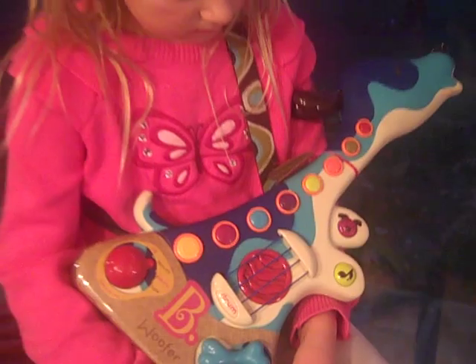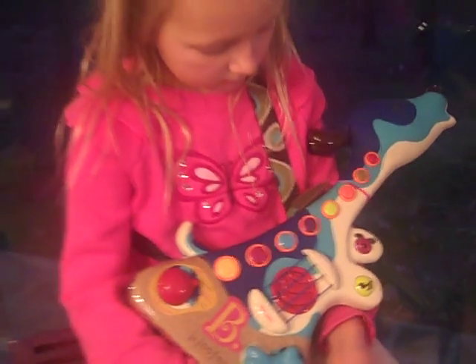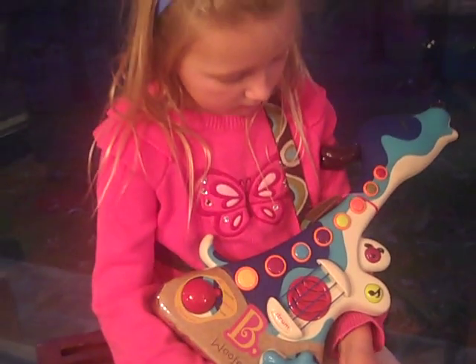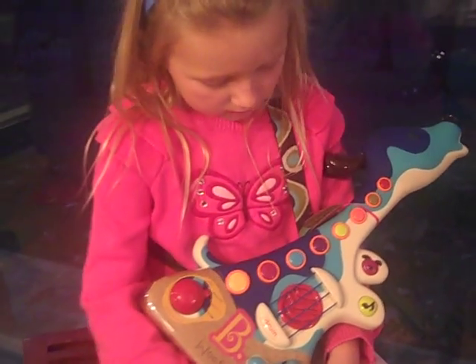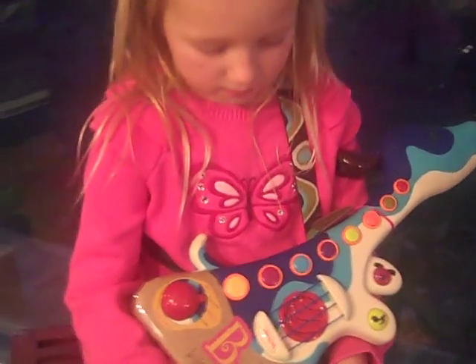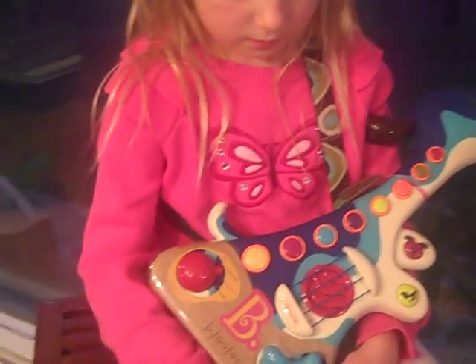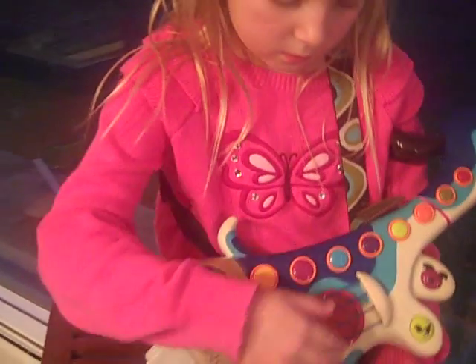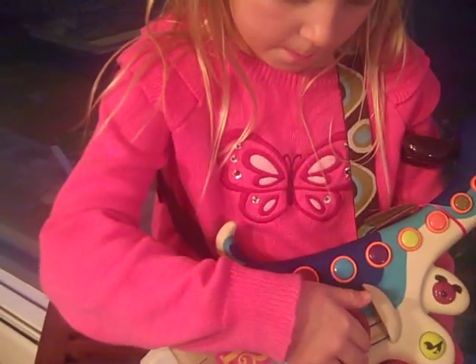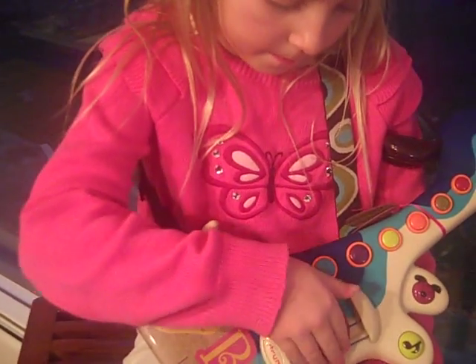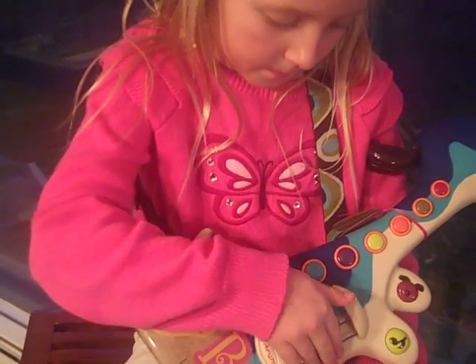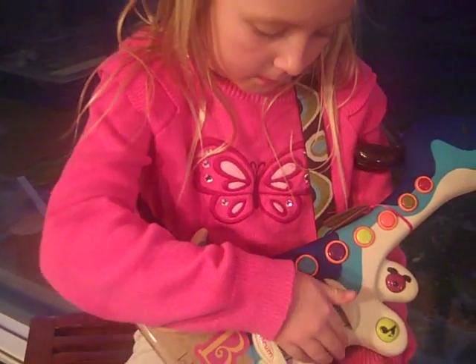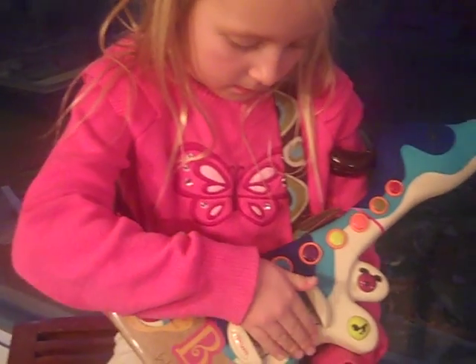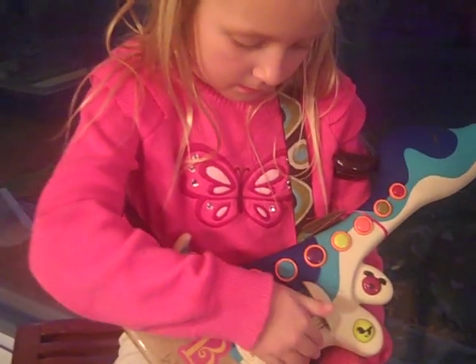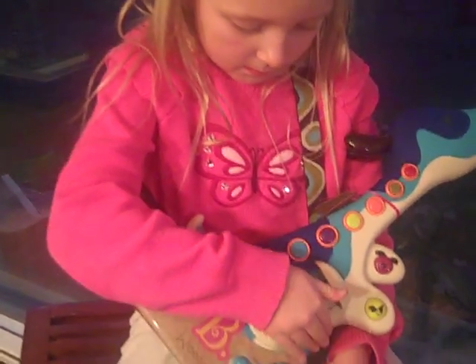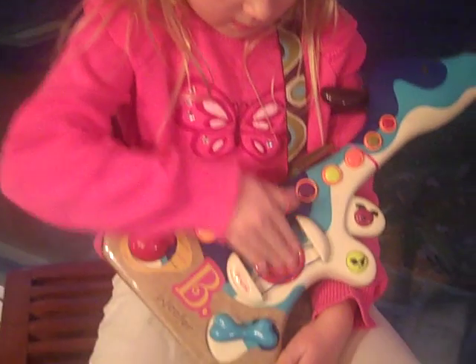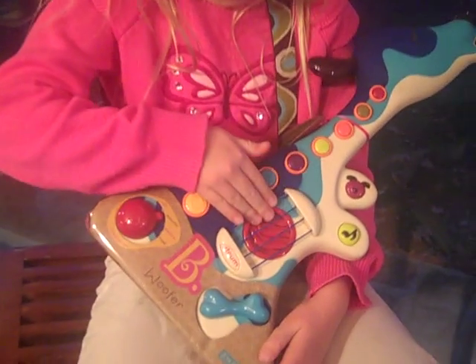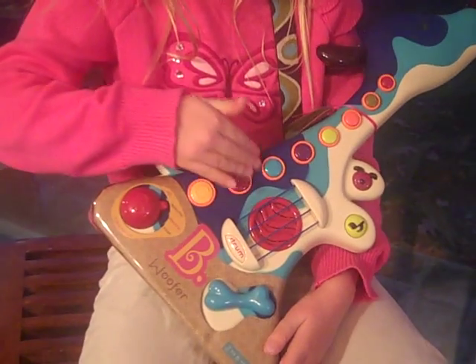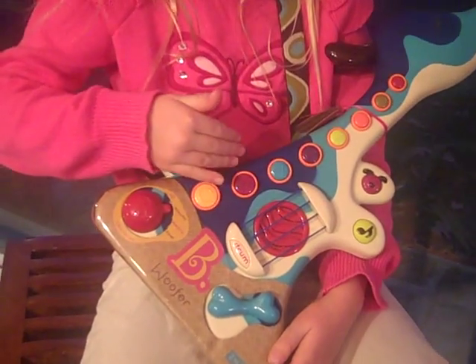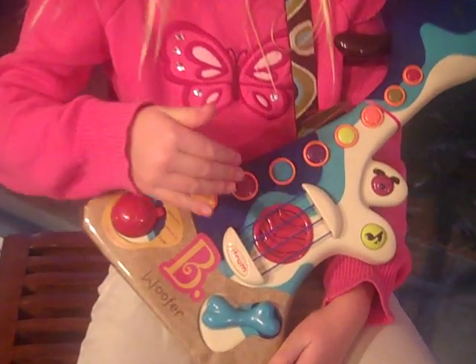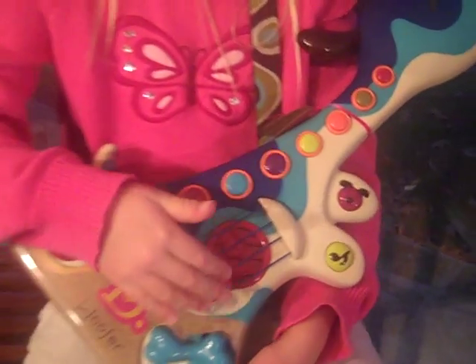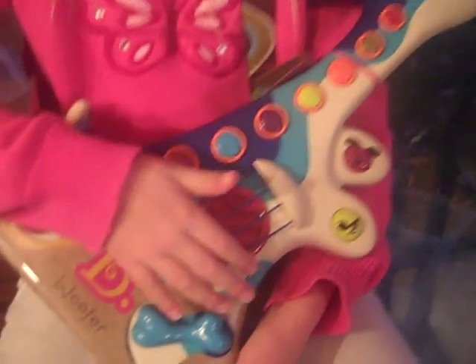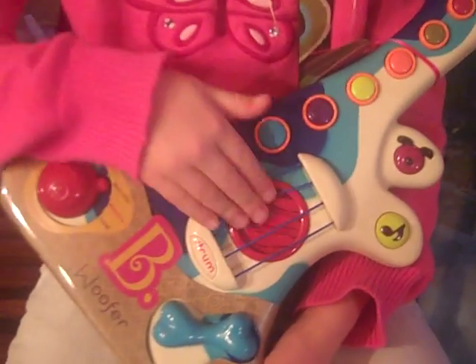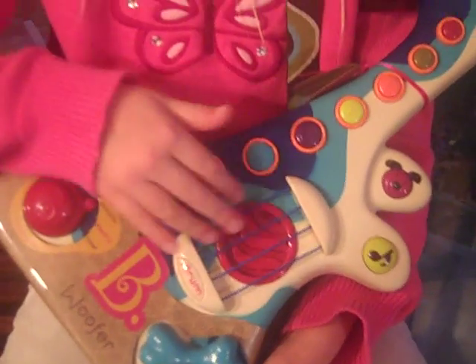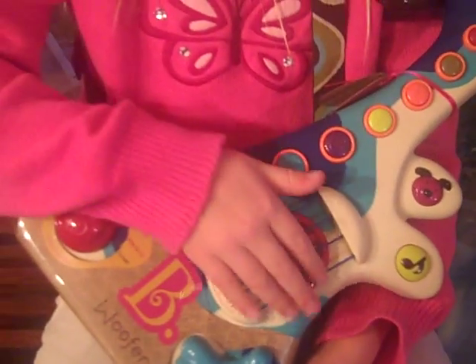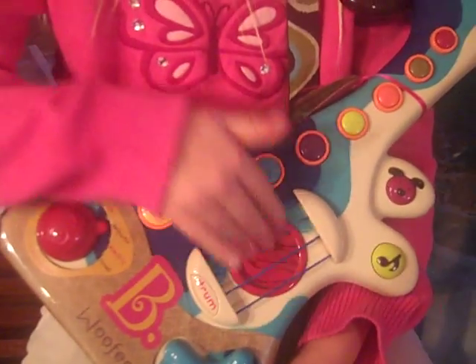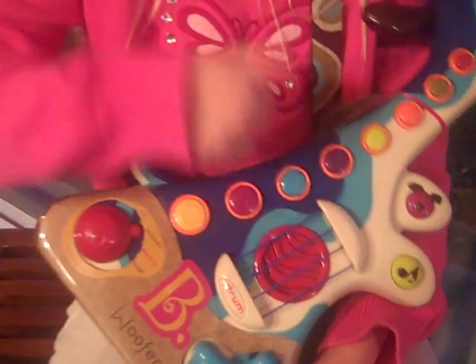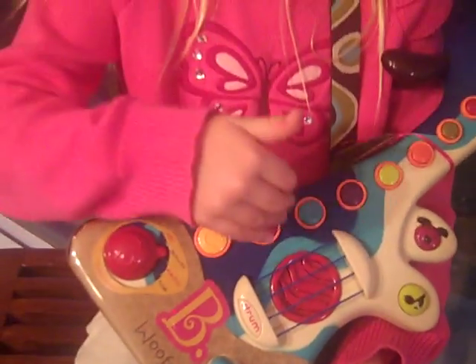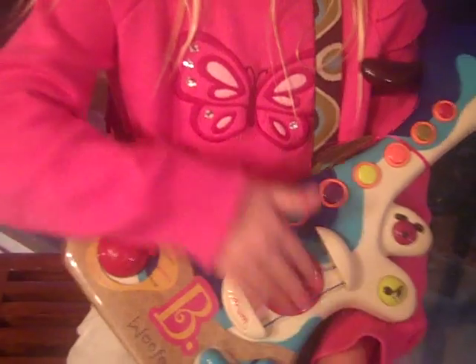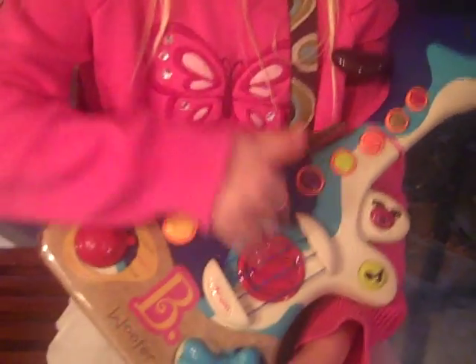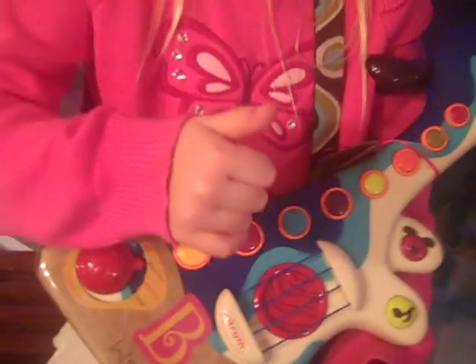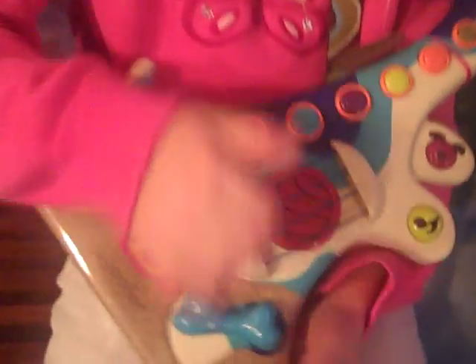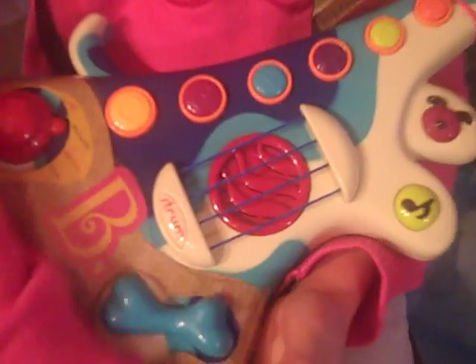First we're going to start with the acoustic sounds, so go ahead and strum those guitar strings. It plays the chord progression and also music, and then let's go ahead and do the eight buttons.